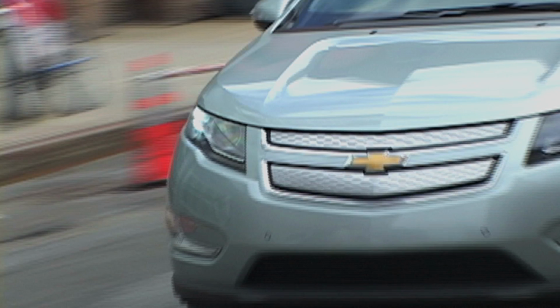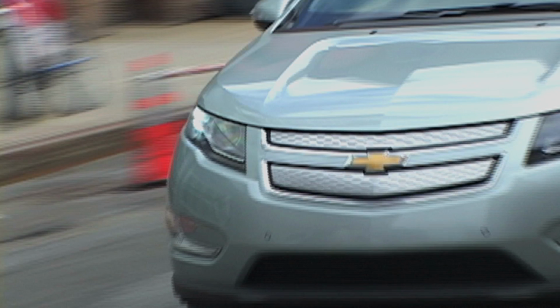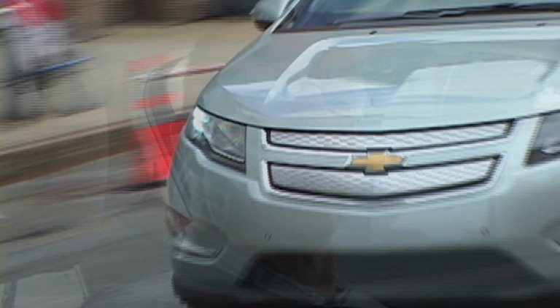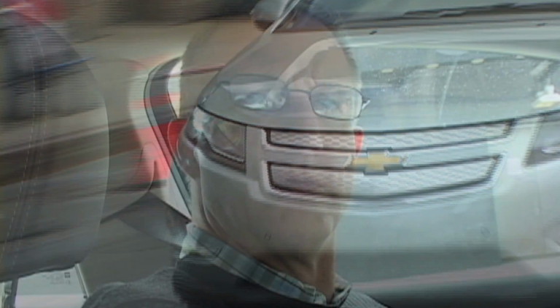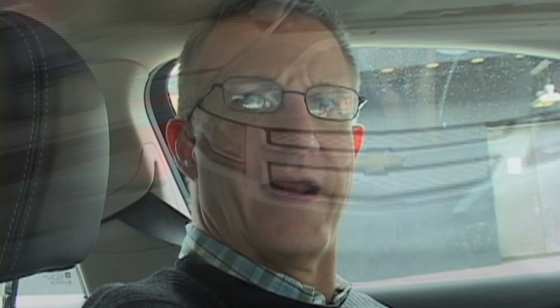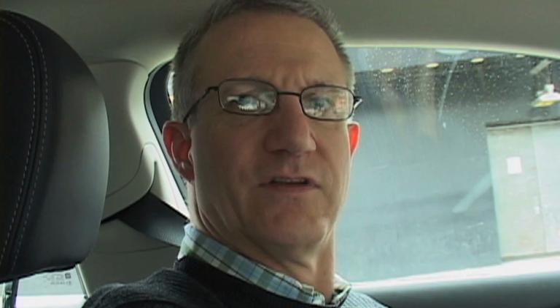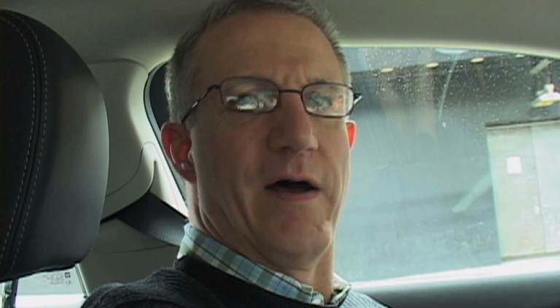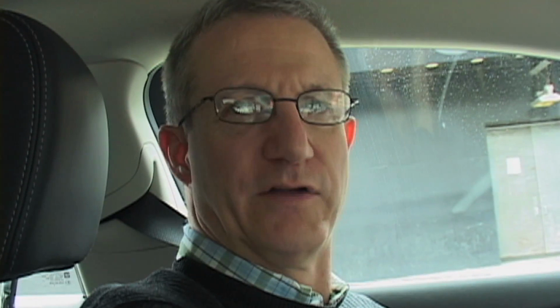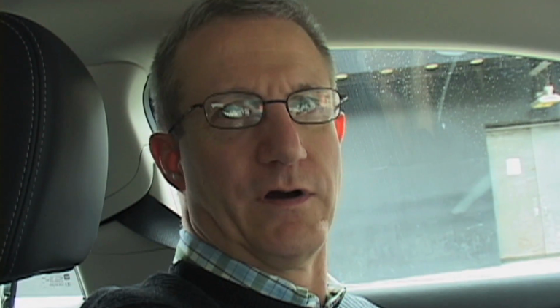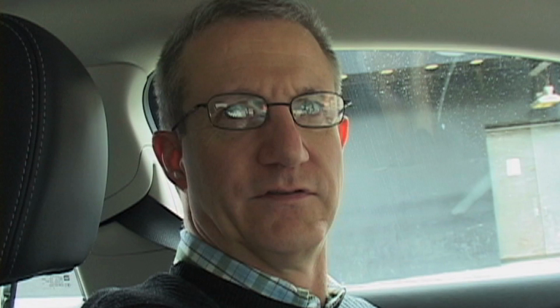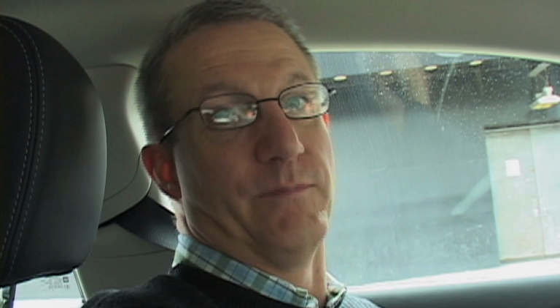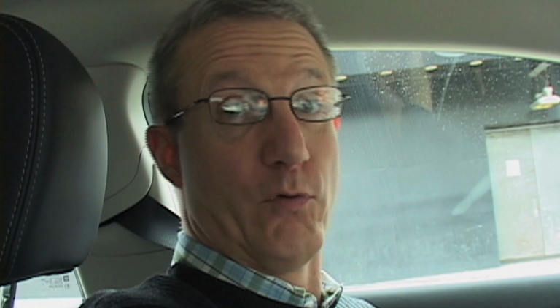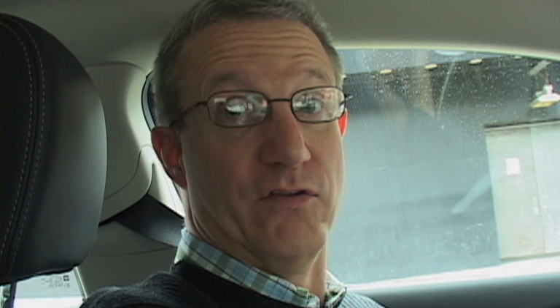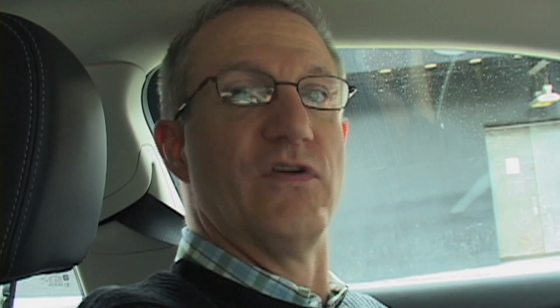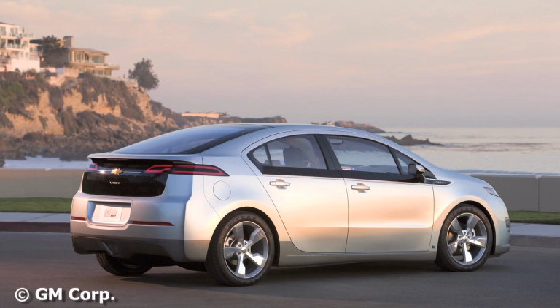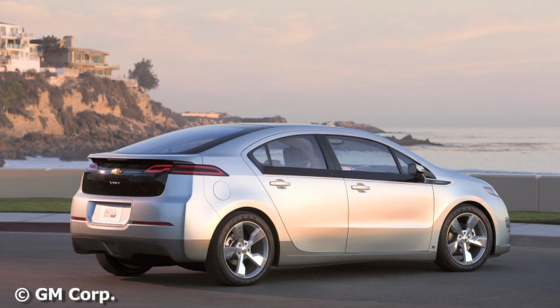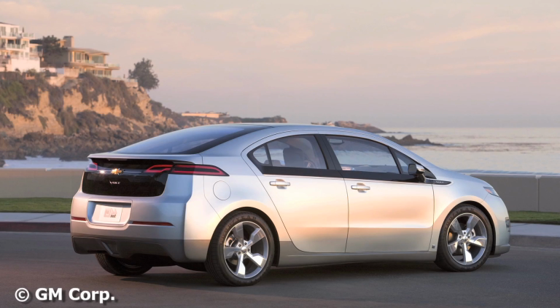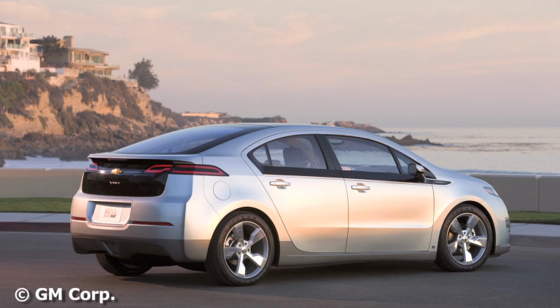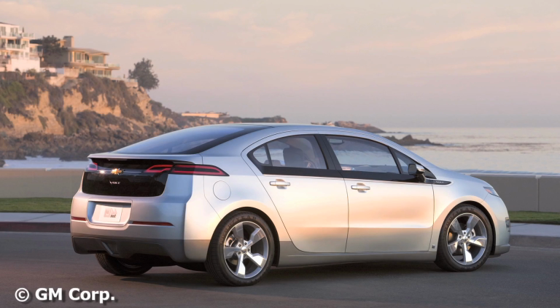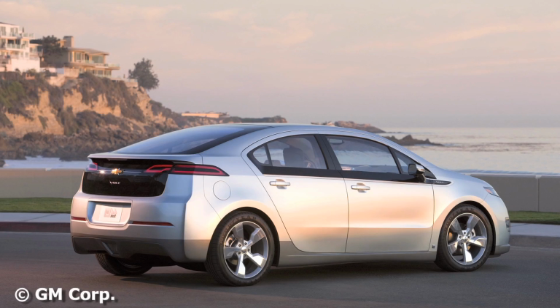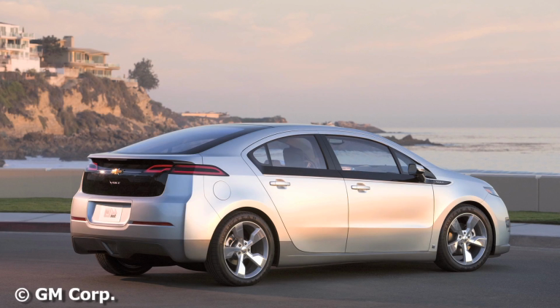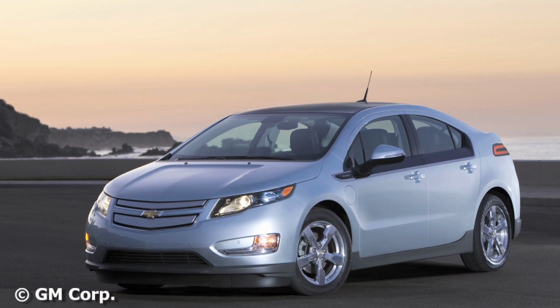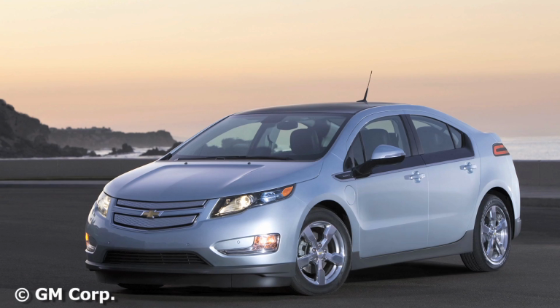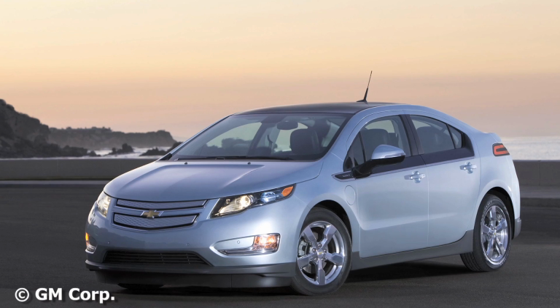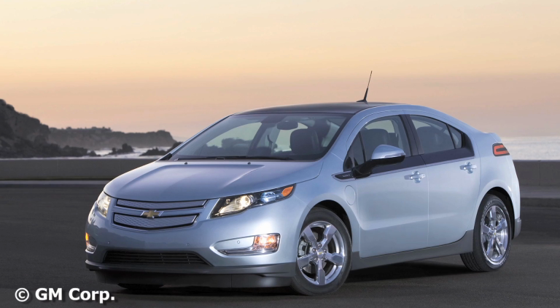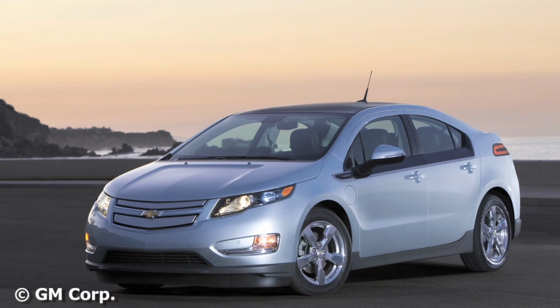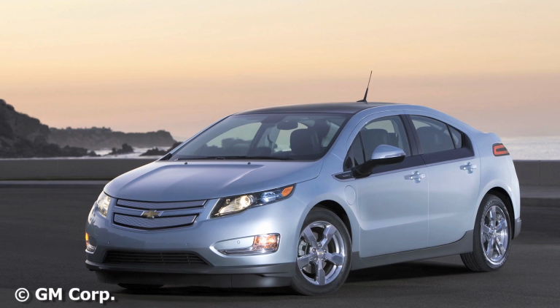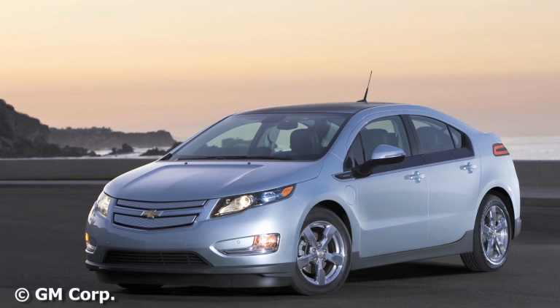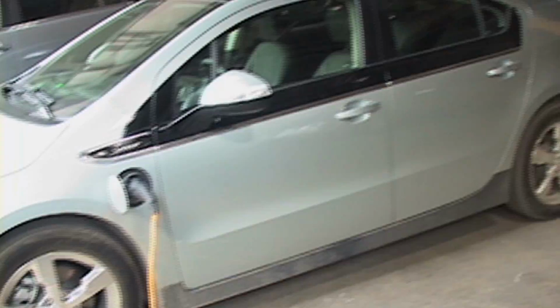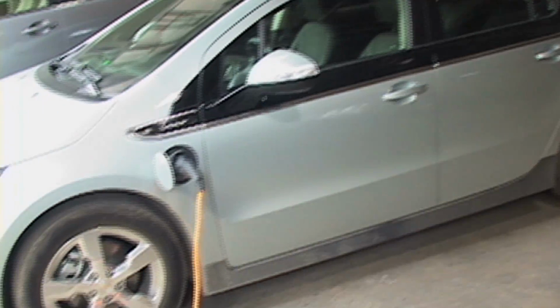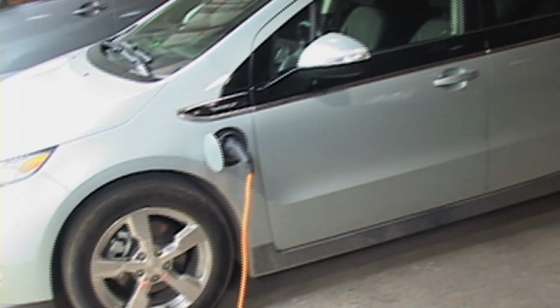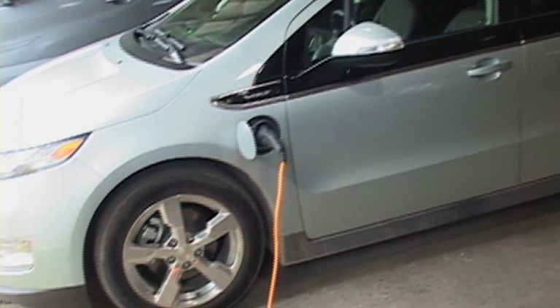One of the questions we get asked about electric cars is about the range. In fact, it's probably the most common question. The Chevrolet Volt is what we call a range extended electric car.